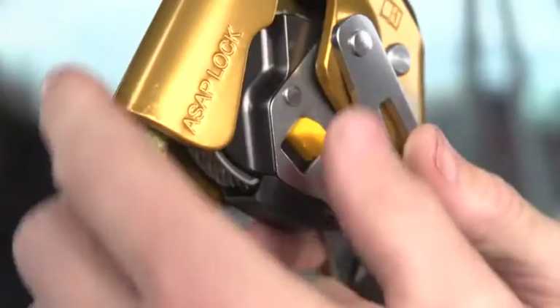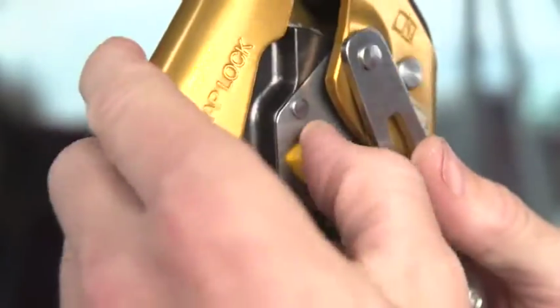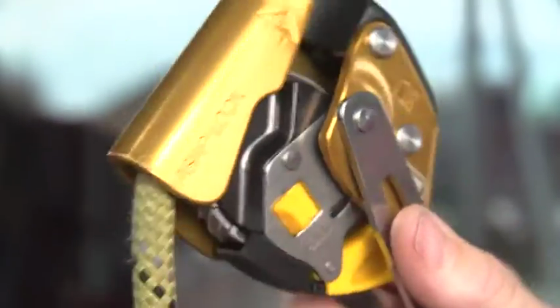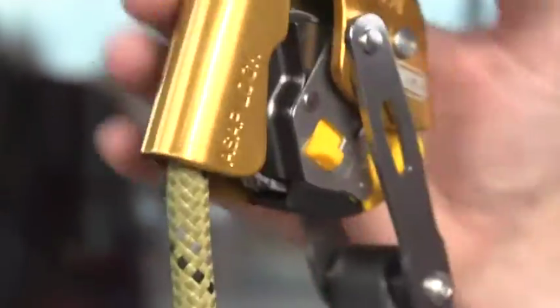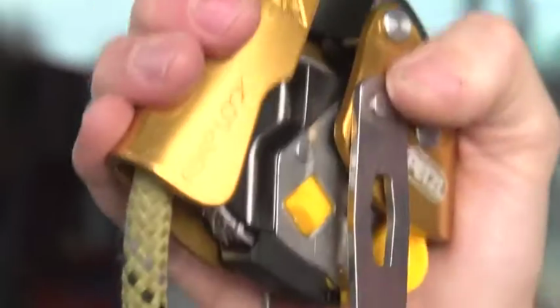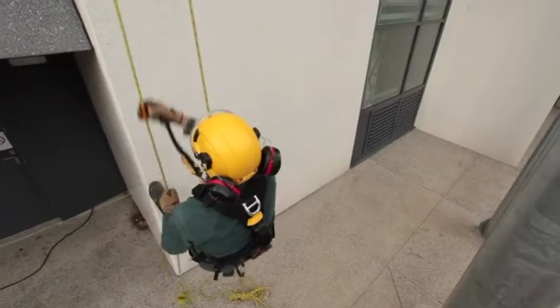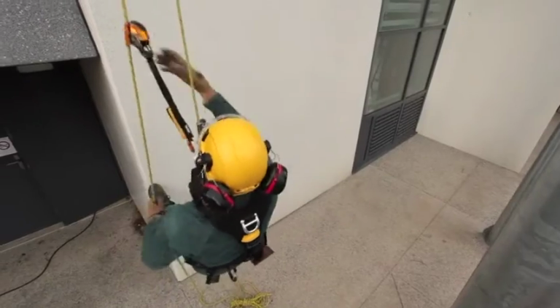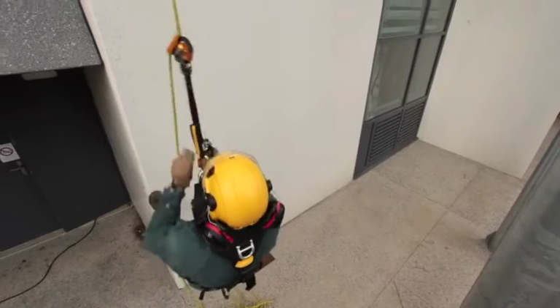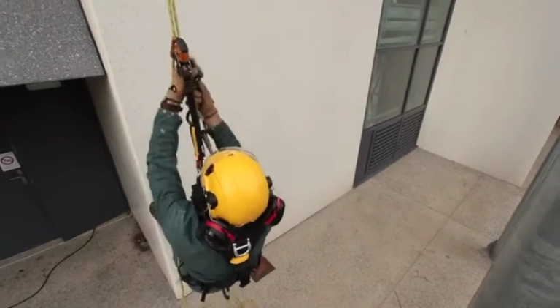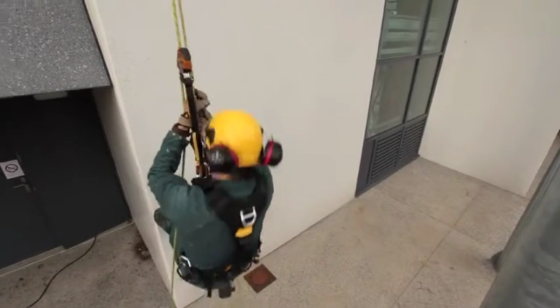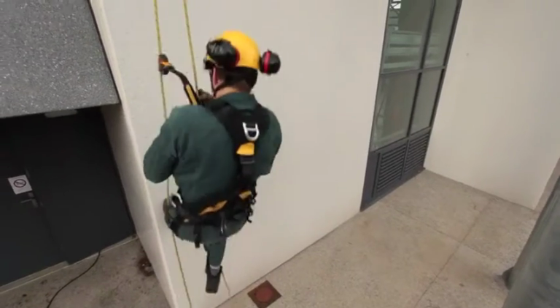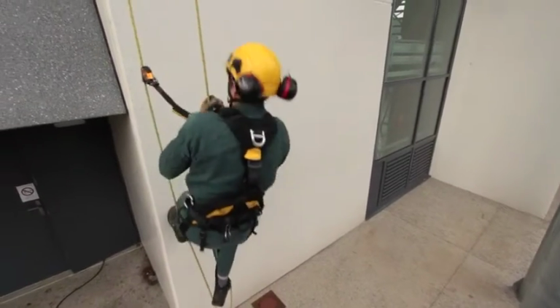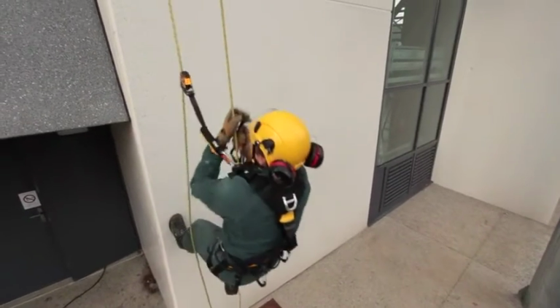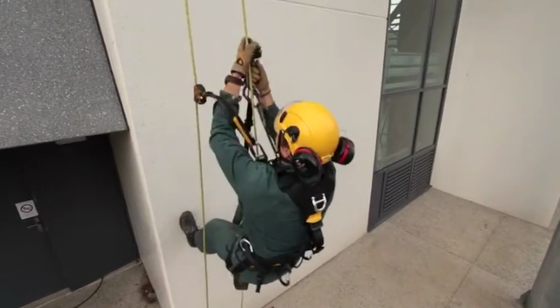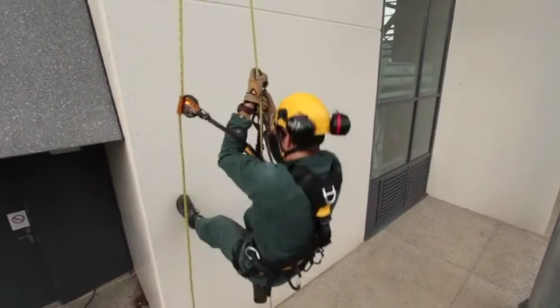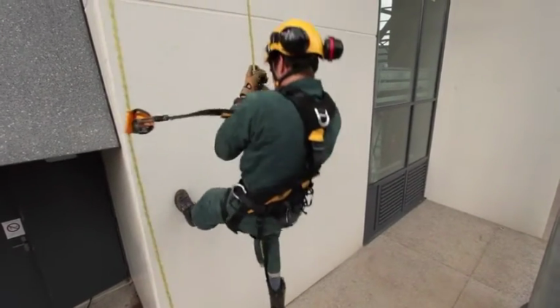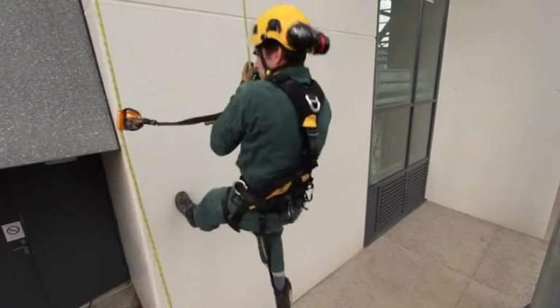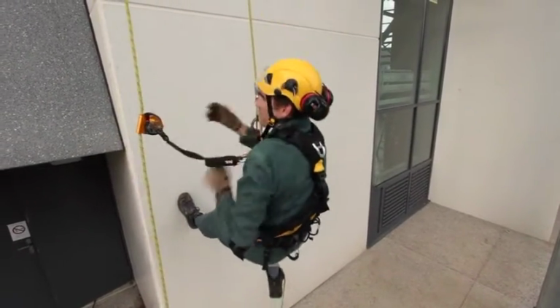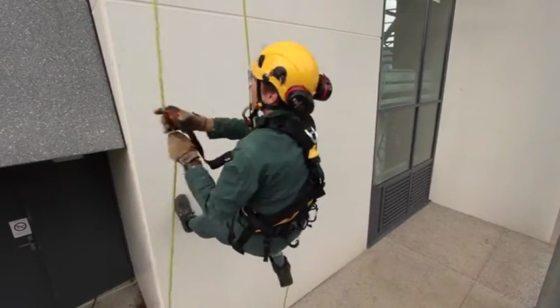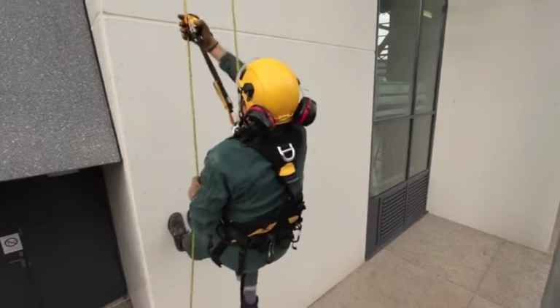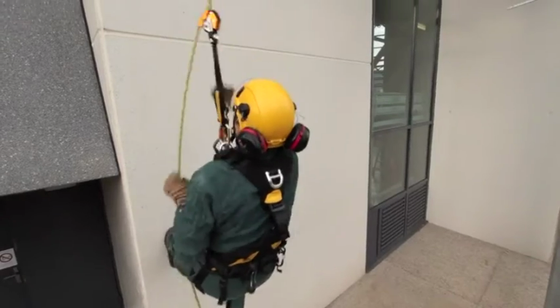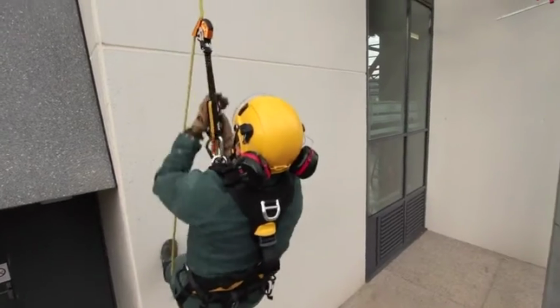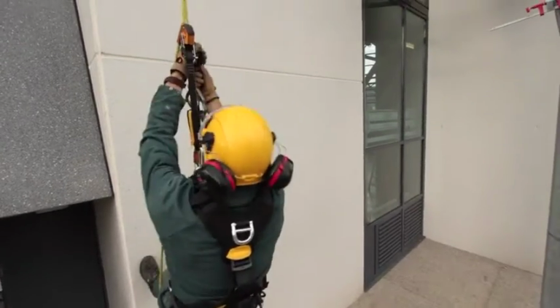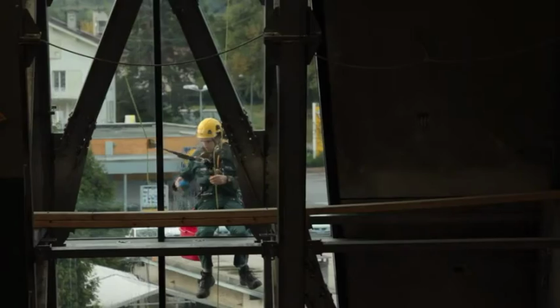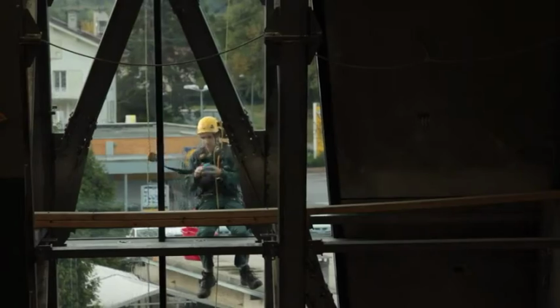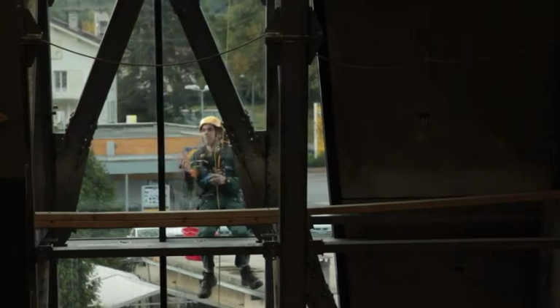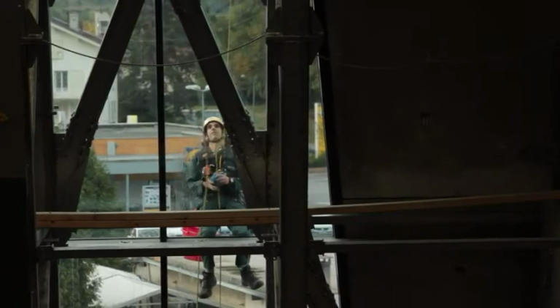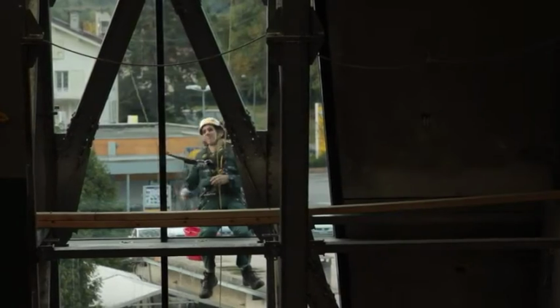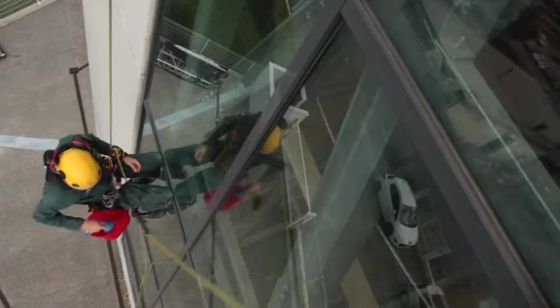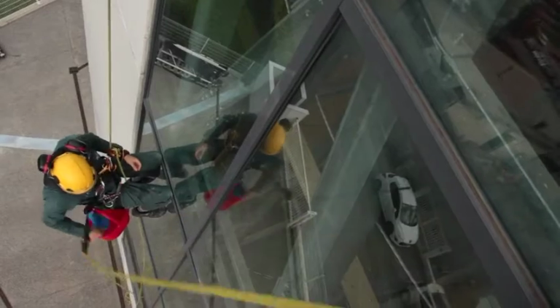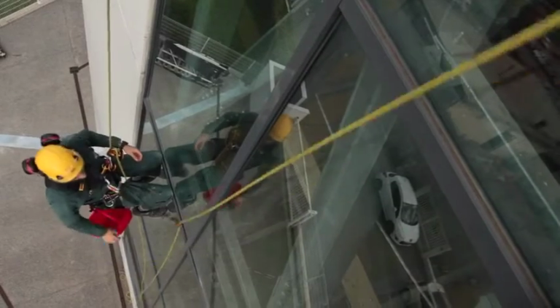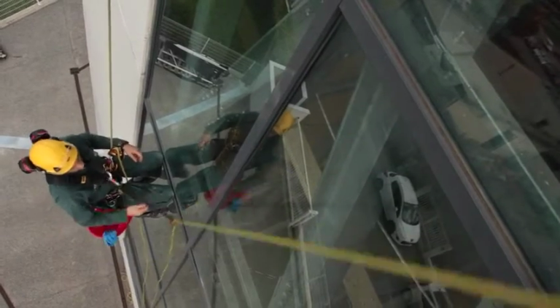First, it includes a locking system that reduces fall distance by immobilizing the device on the rope. In case of high winds, this function also keeps the rope from being pulled upwards.